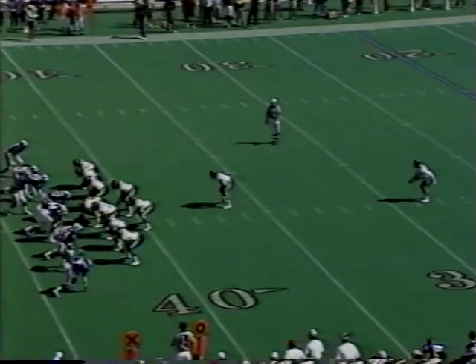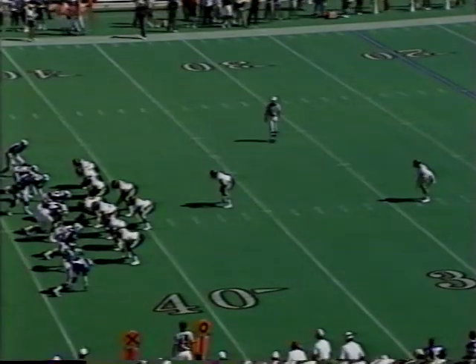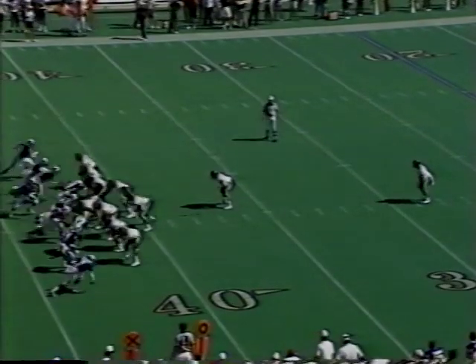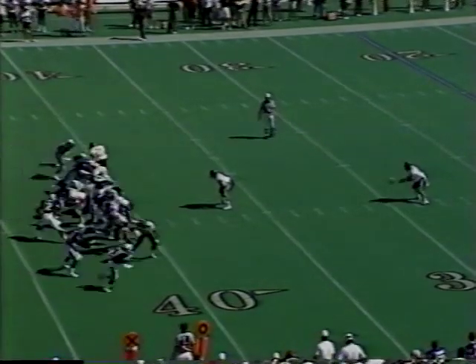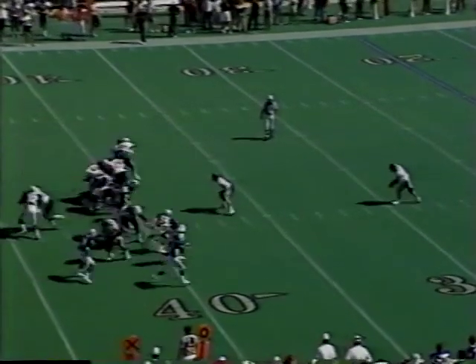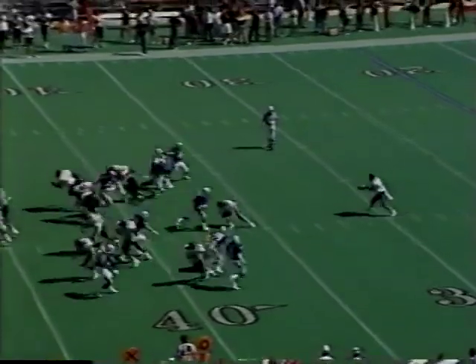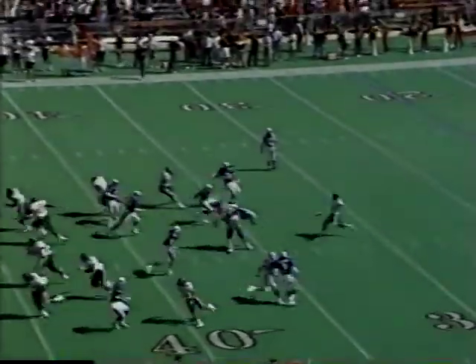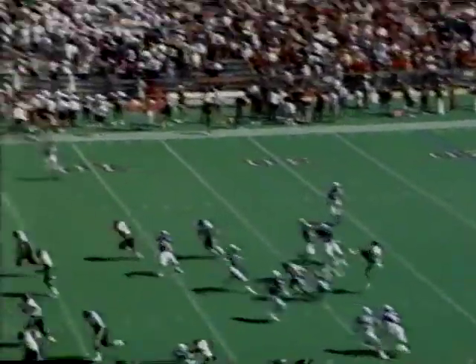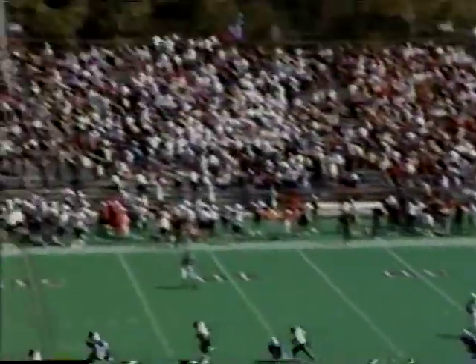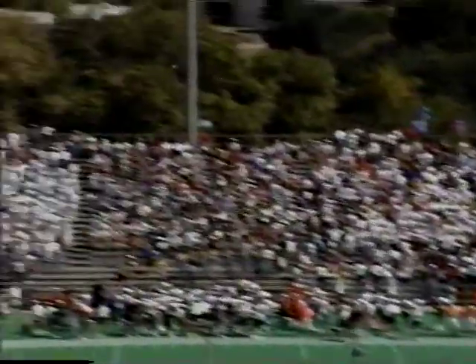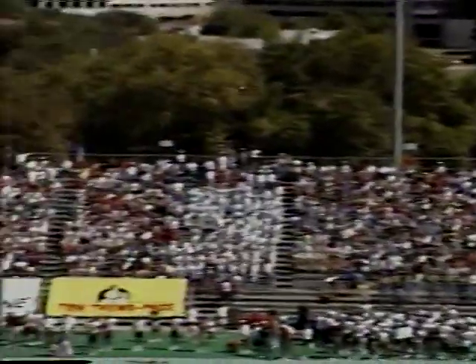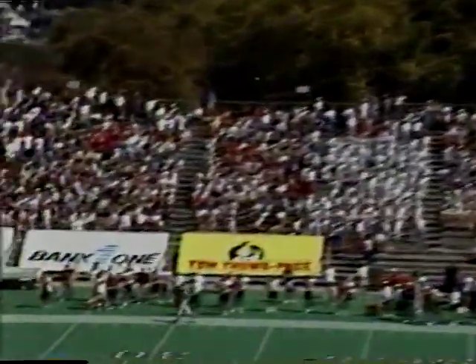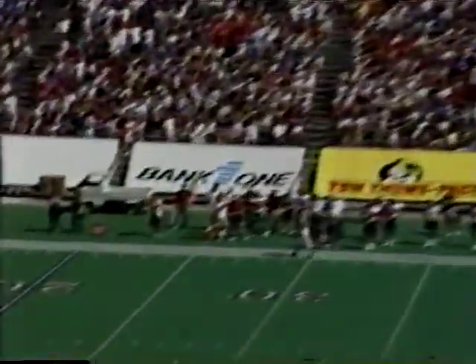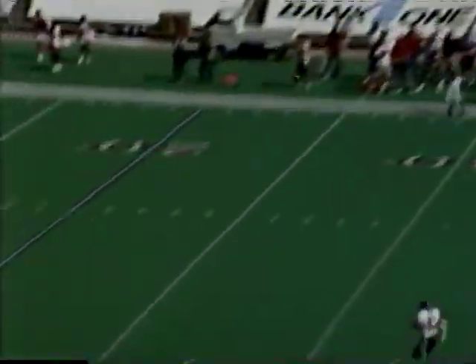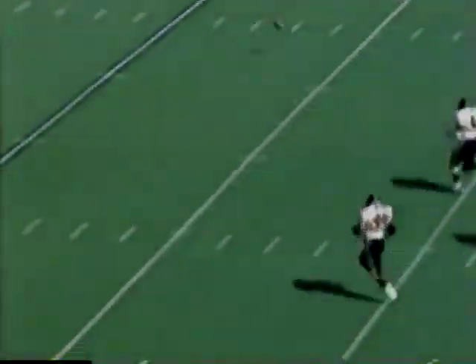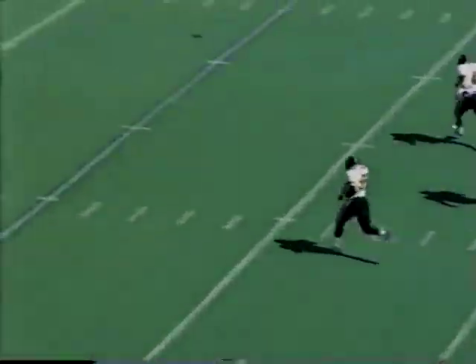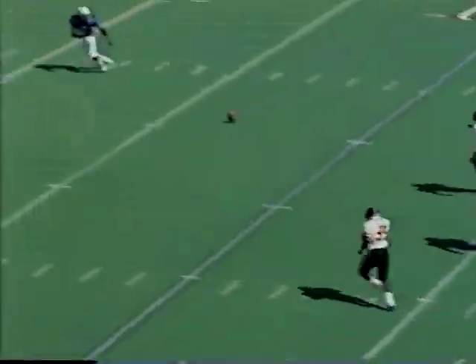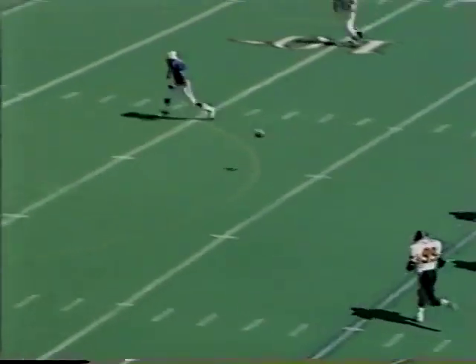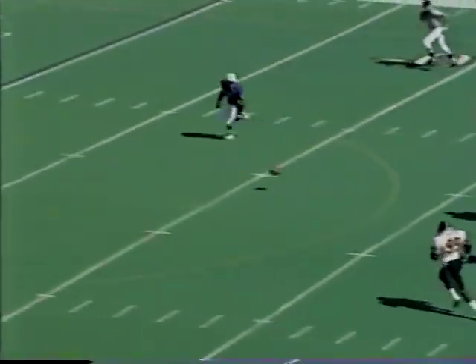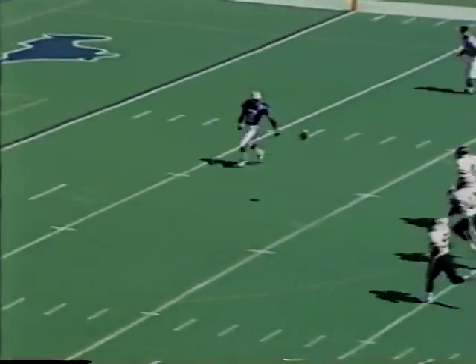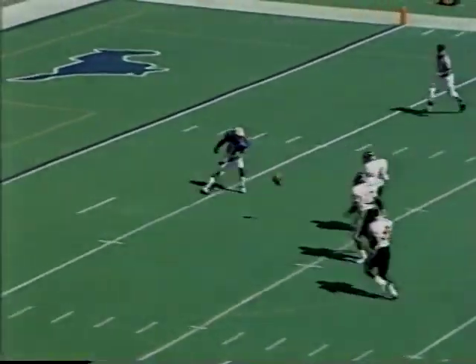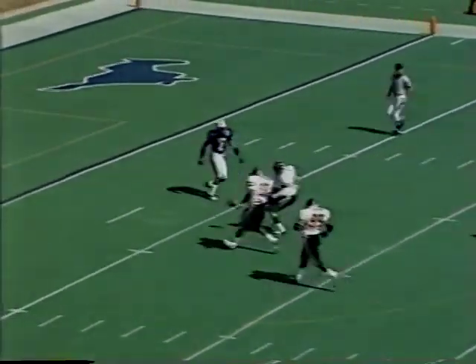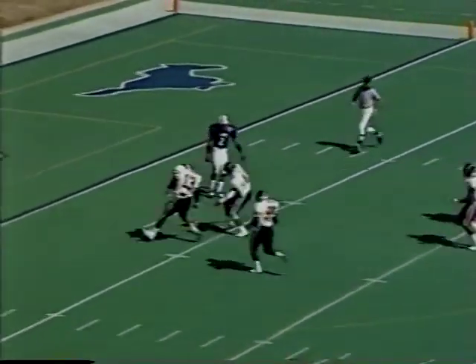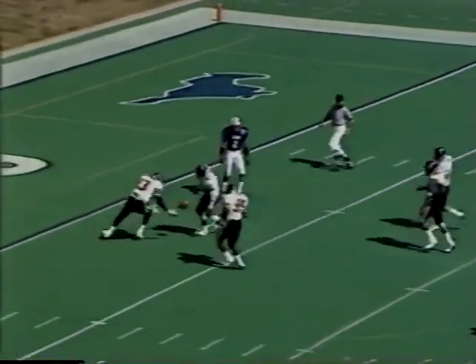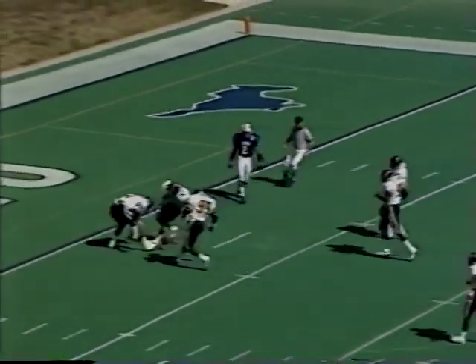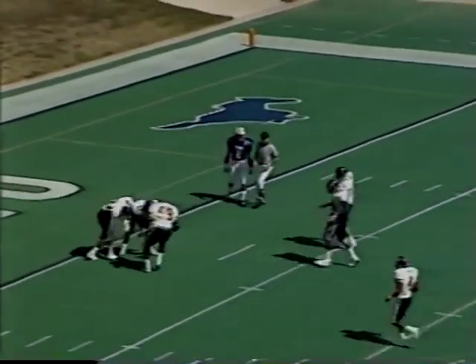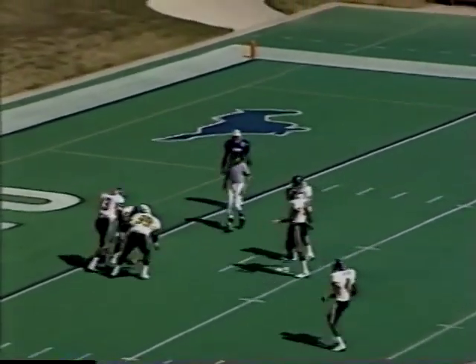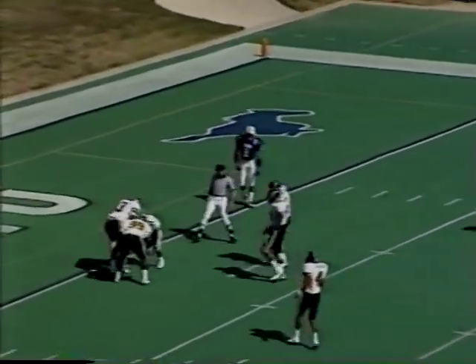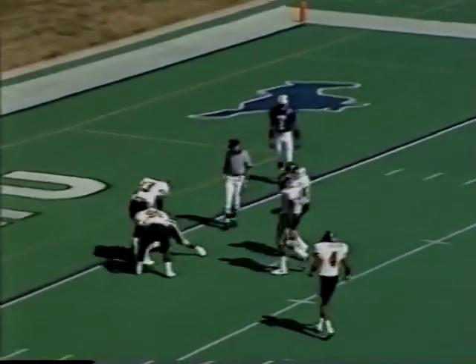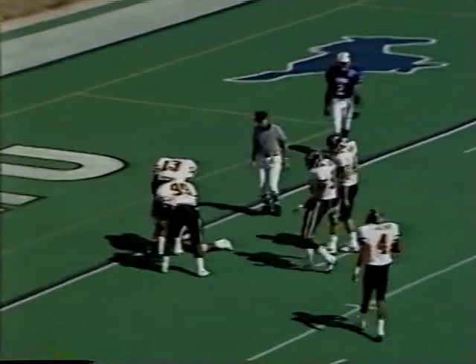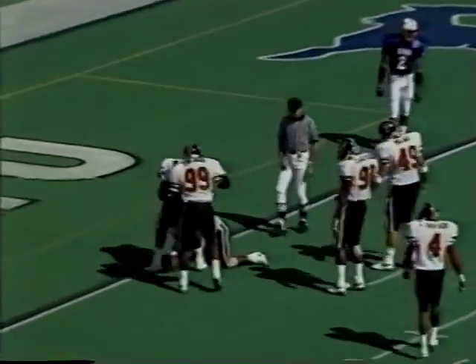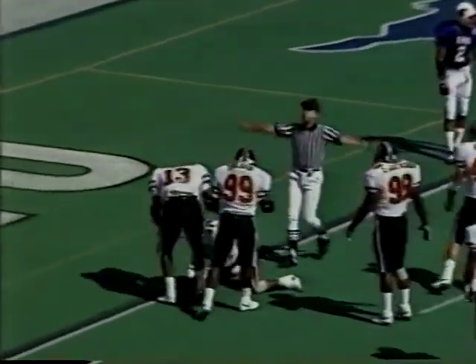The drive stalls, however, and Mark Bounce had a great day. Here's his first punt — 56 yards — and look at this bounce. The ball will eventually be killed at the one-yard line.